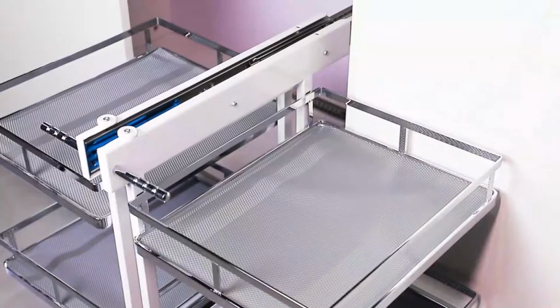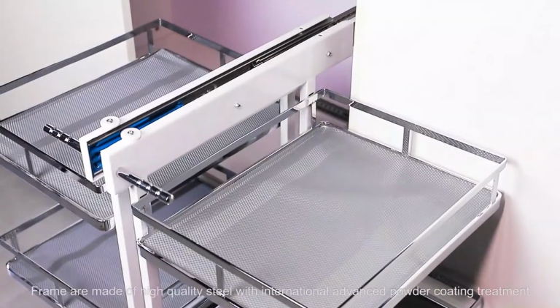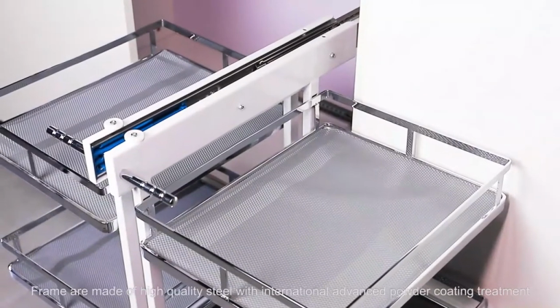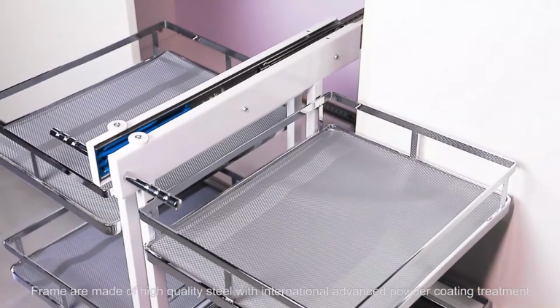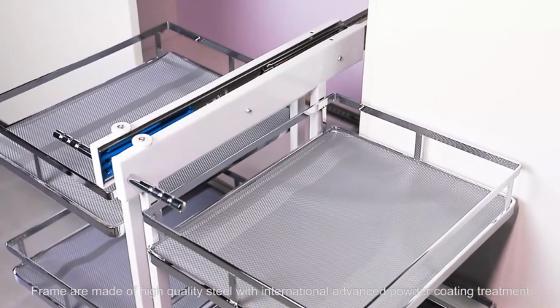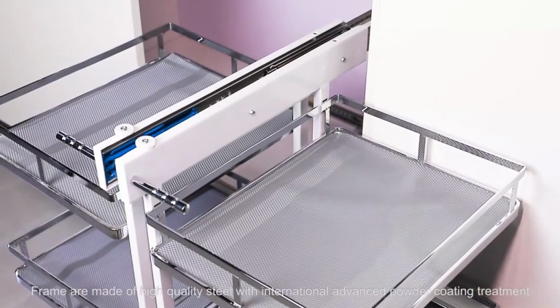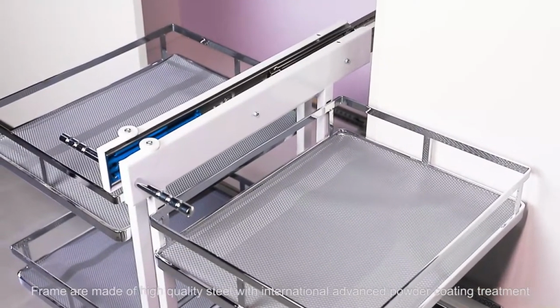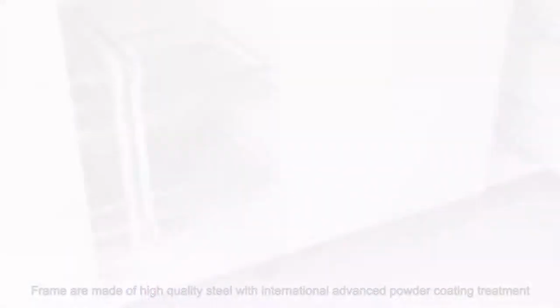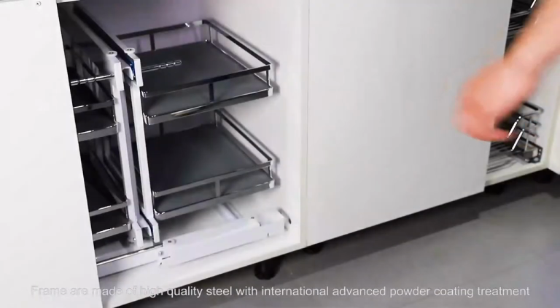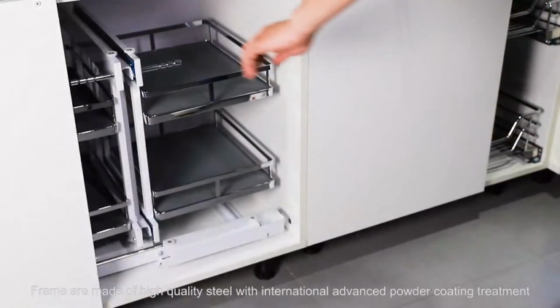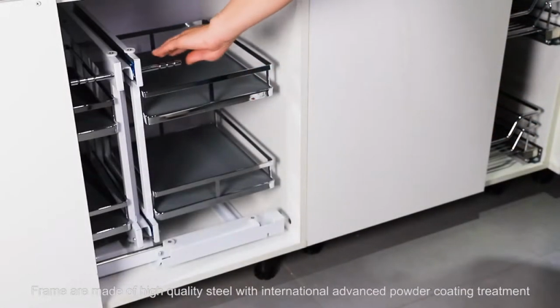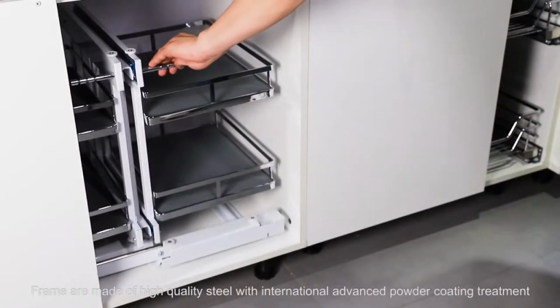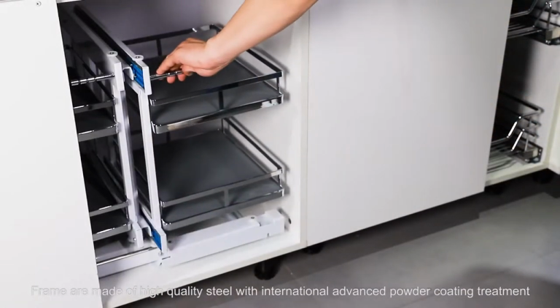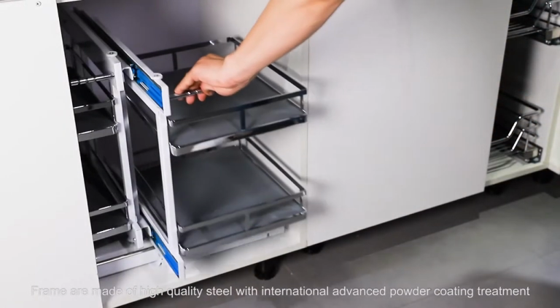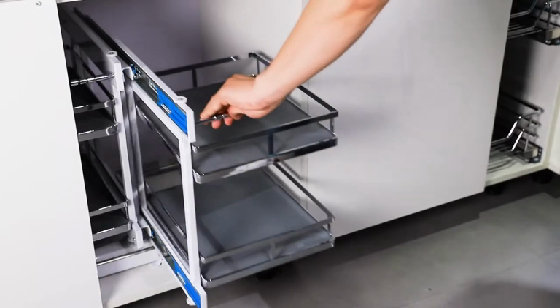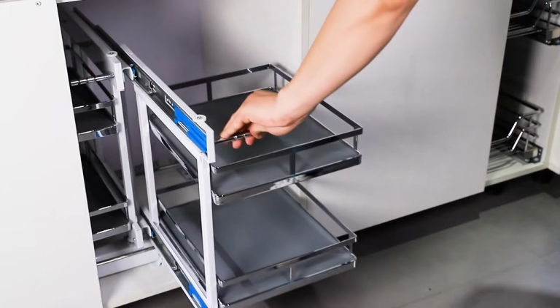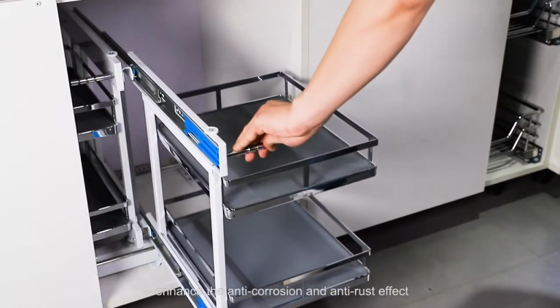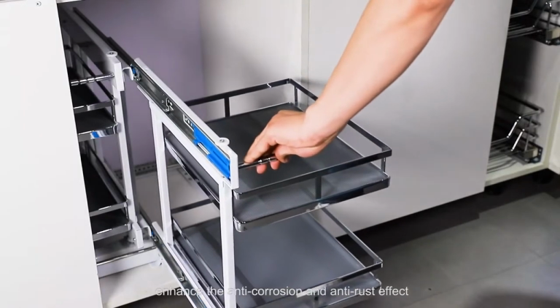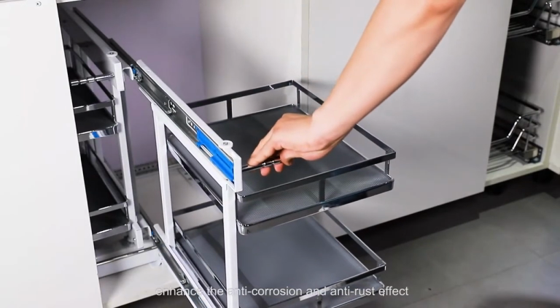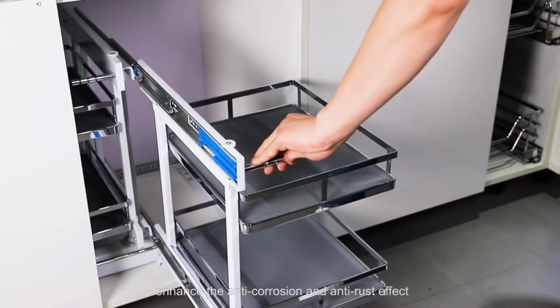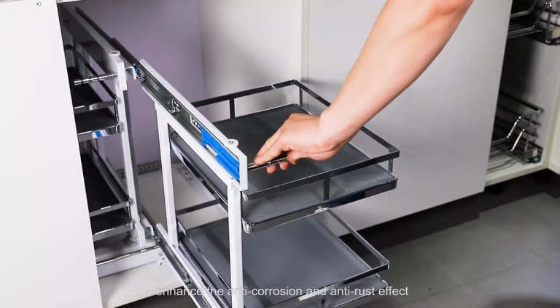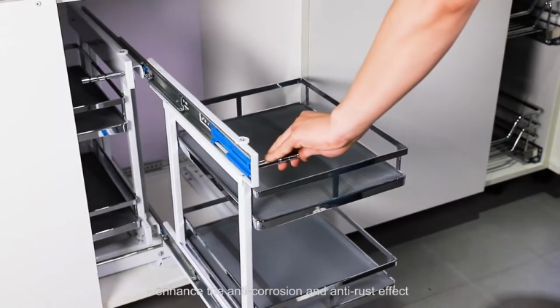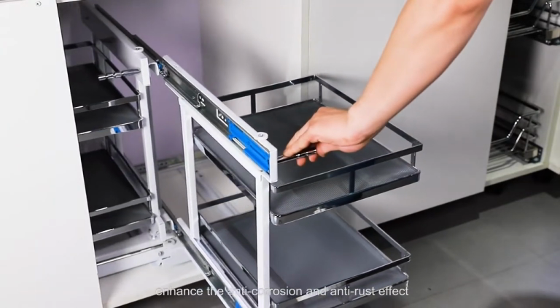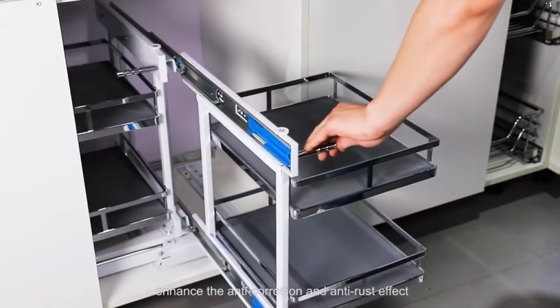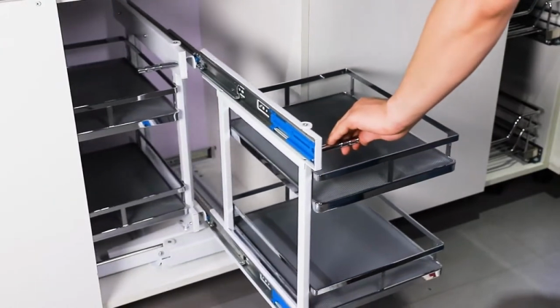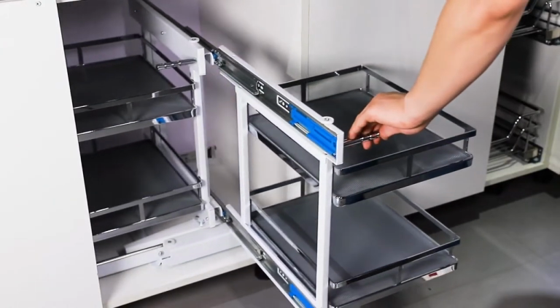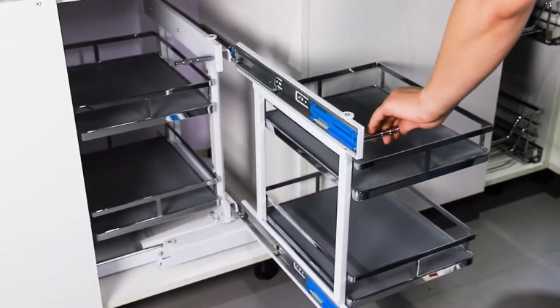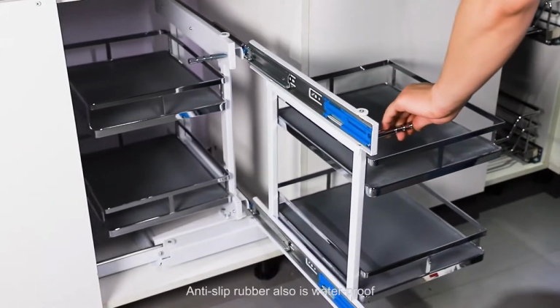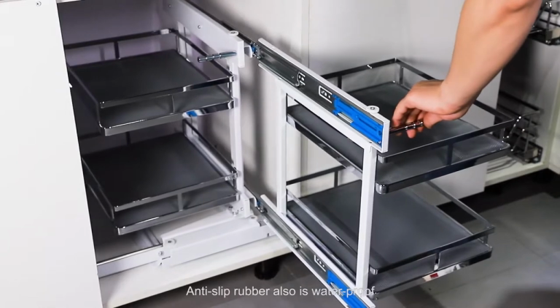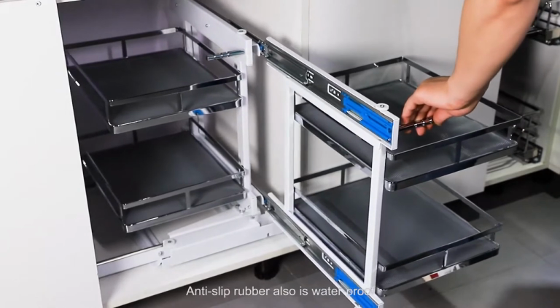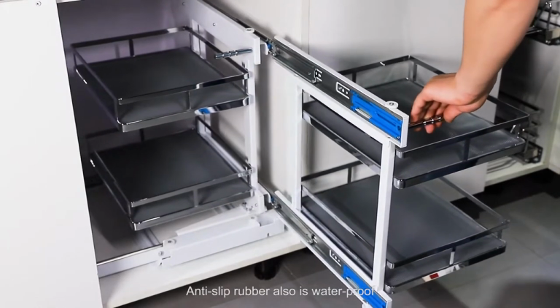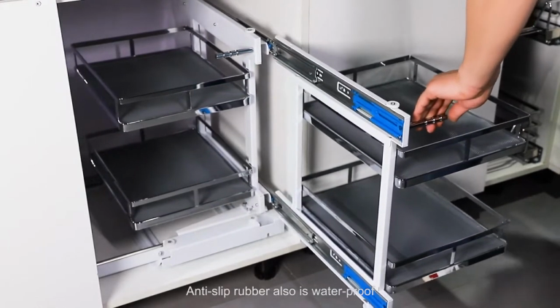Frames are made of high quality steel with international advanced powder coating treatment, enhancing the anti-corrosion and anti-rust effect. Anti-slip rubber is also waterproof.